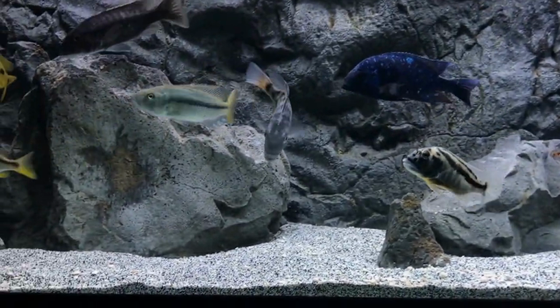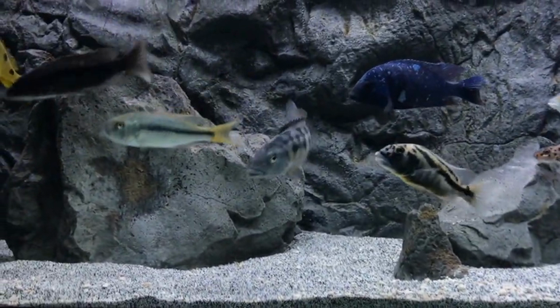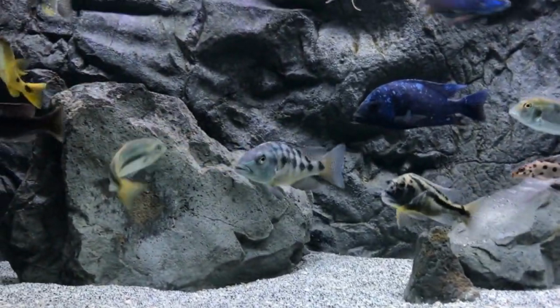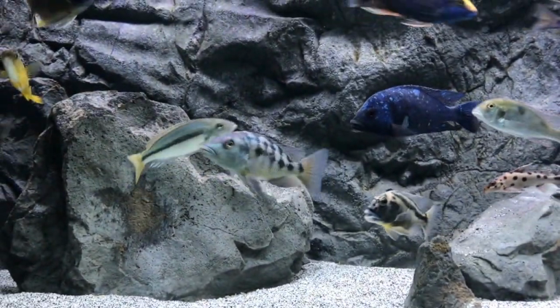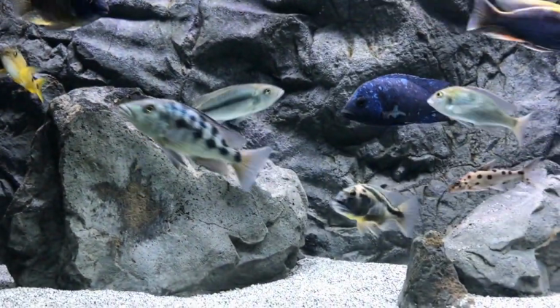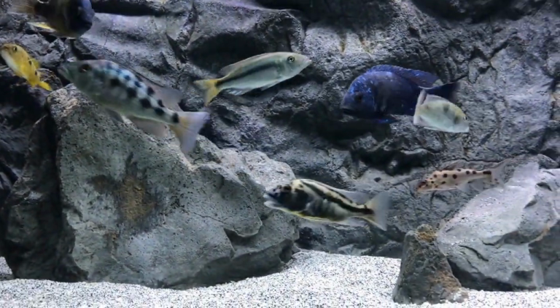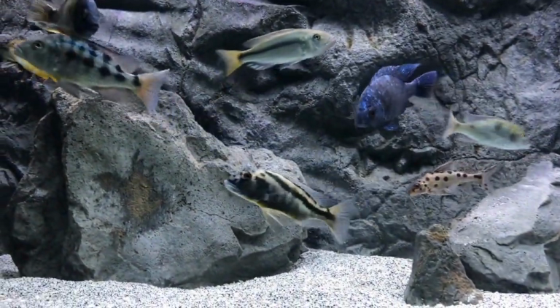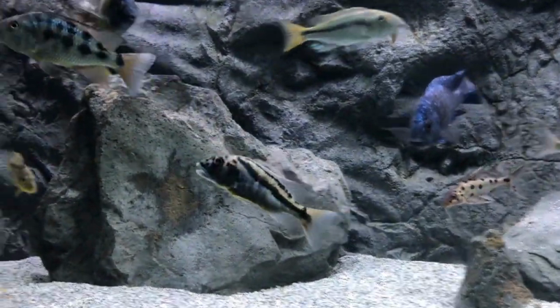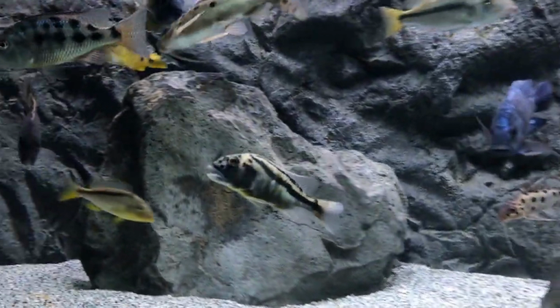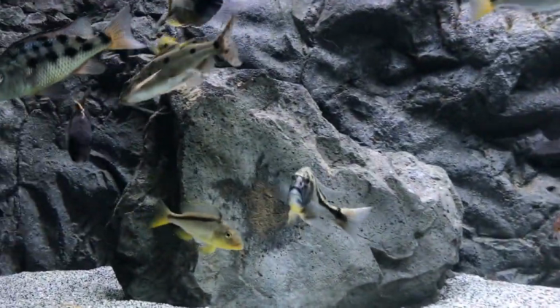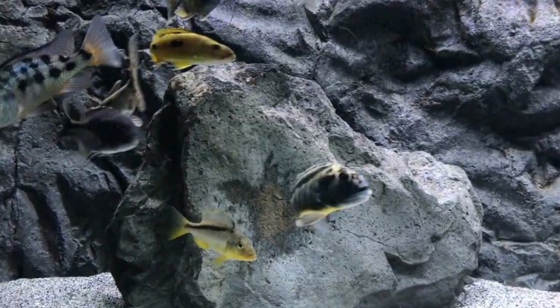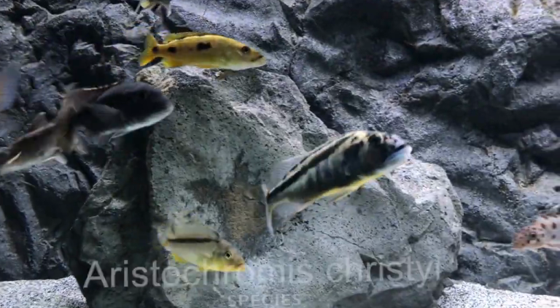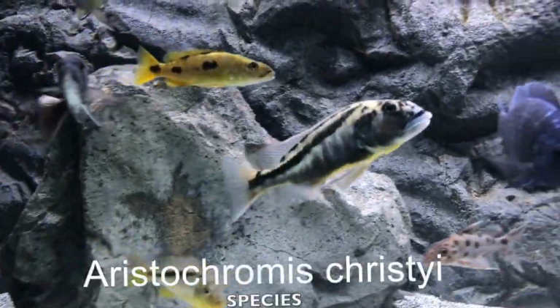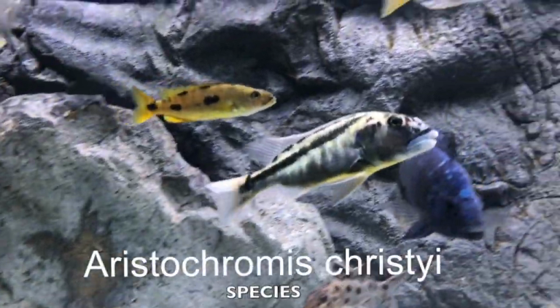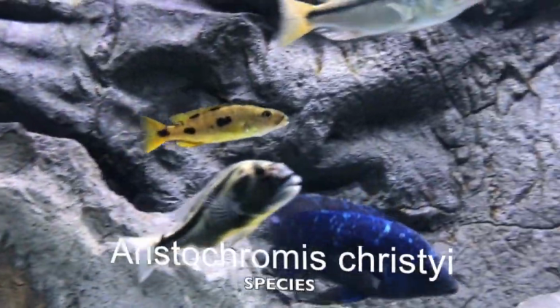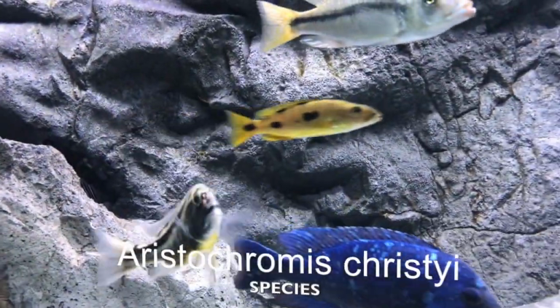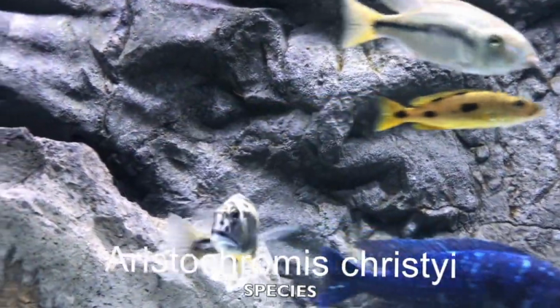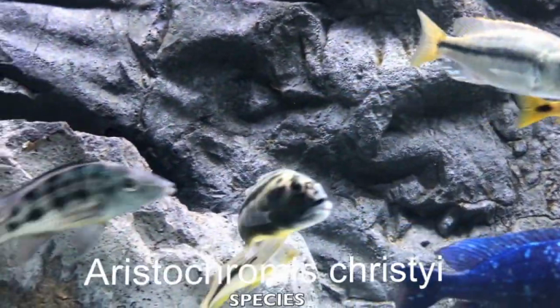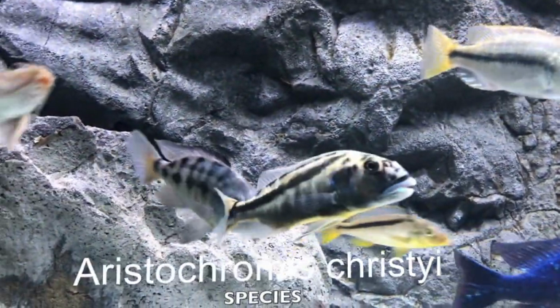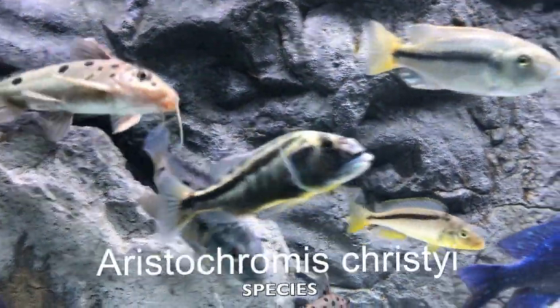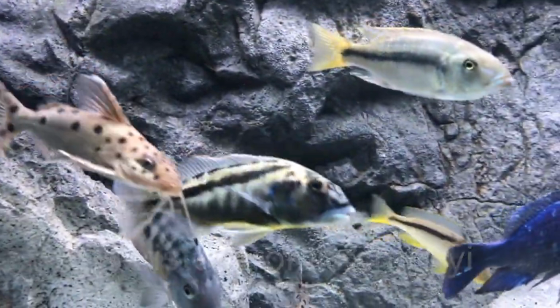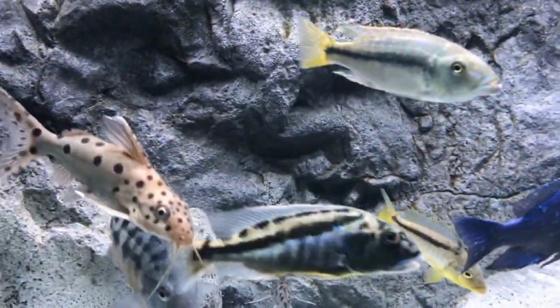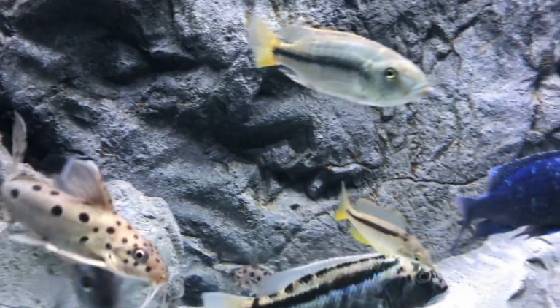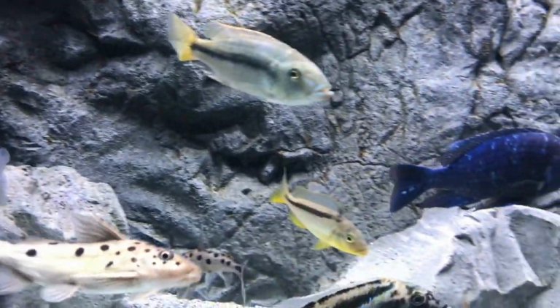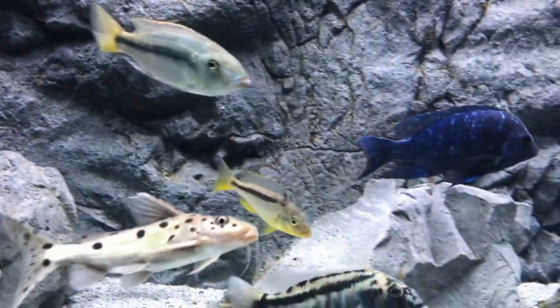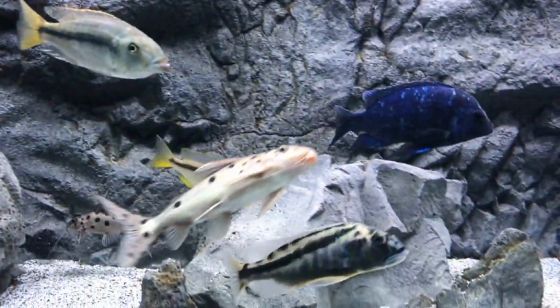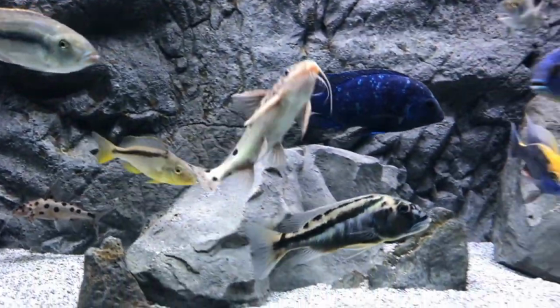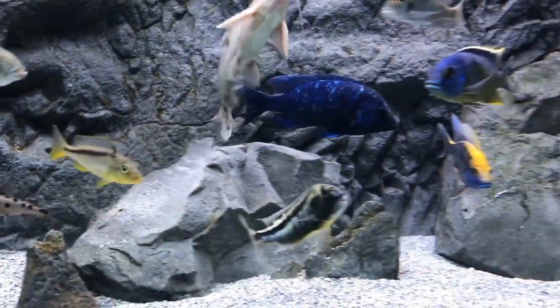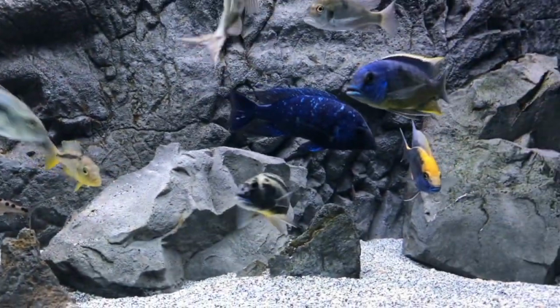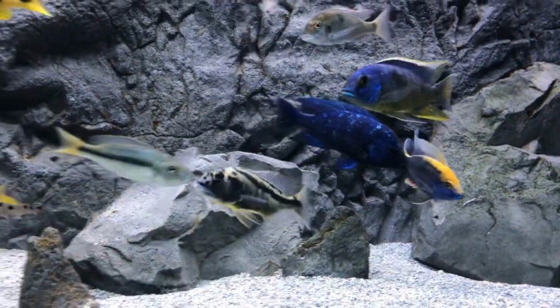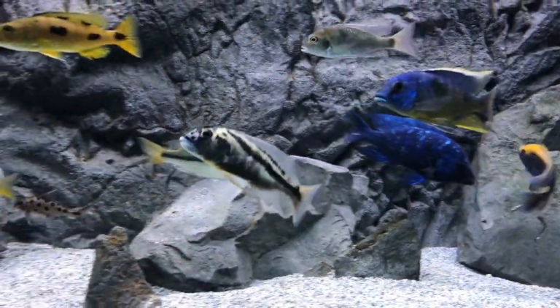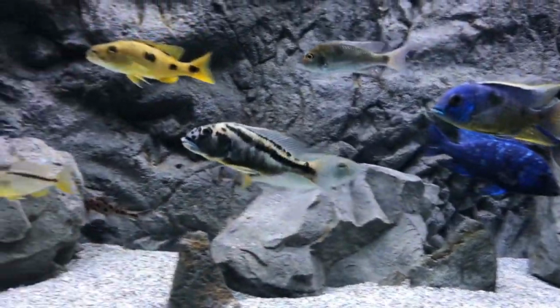Today we're going to talk about the Aristochromis christyi. Look at that guy — awesome. We're going to talk about everything from habitat to how easy they are to care for, tank mates, things like that.